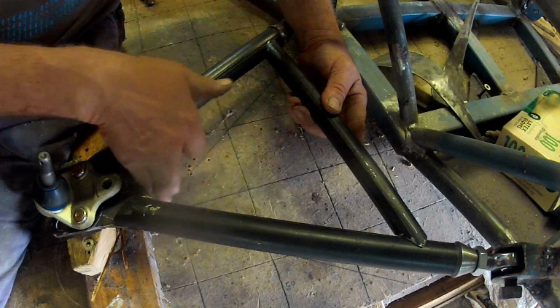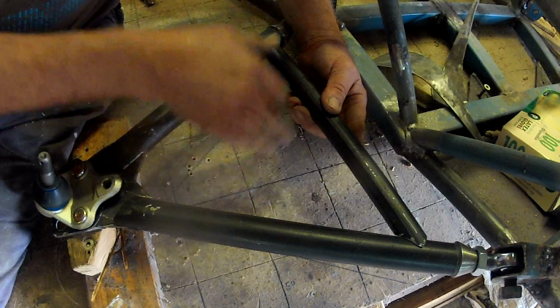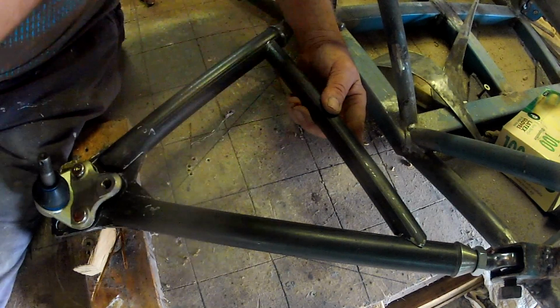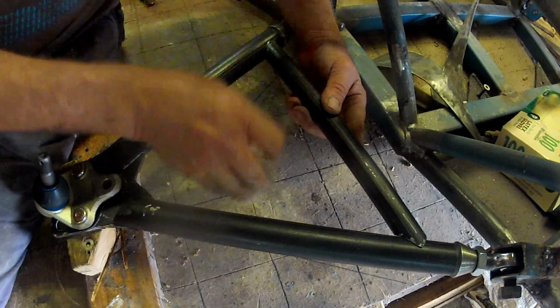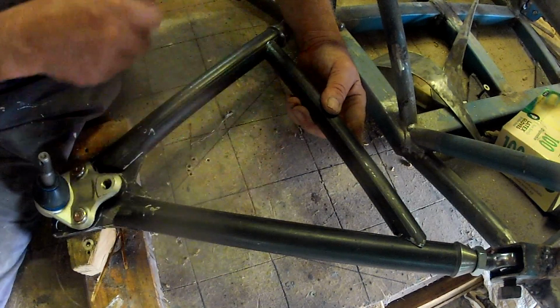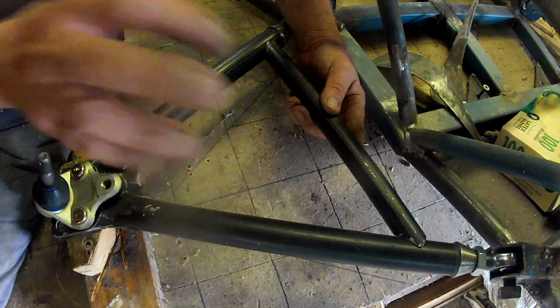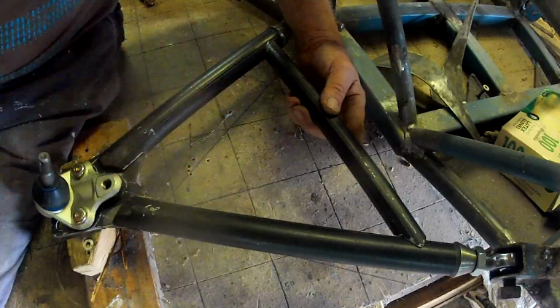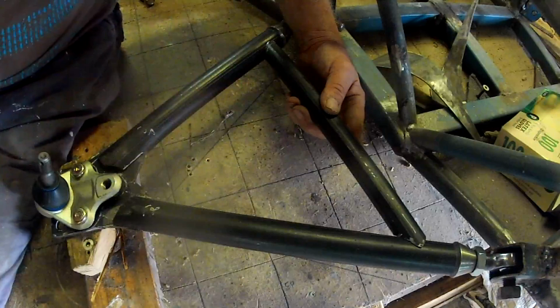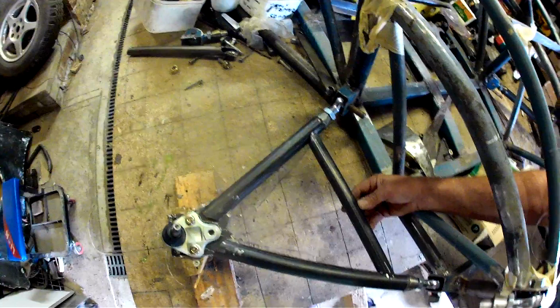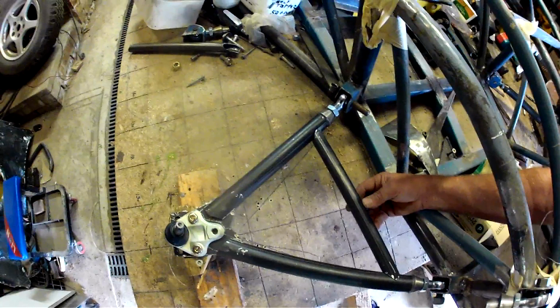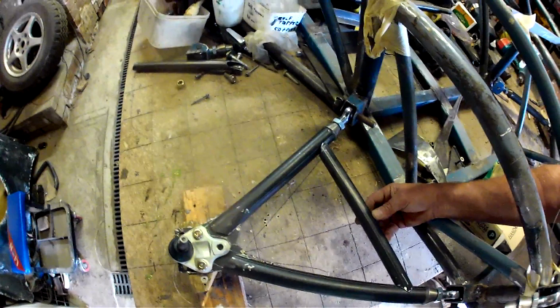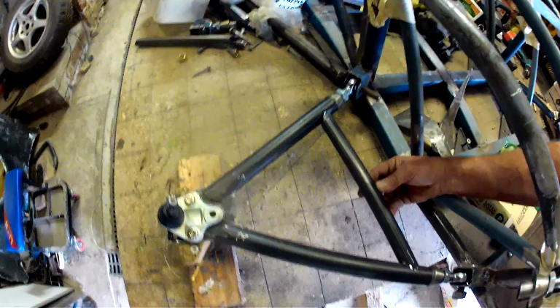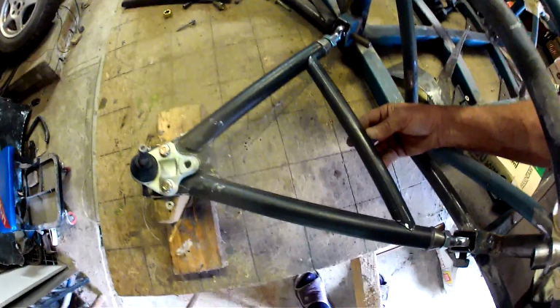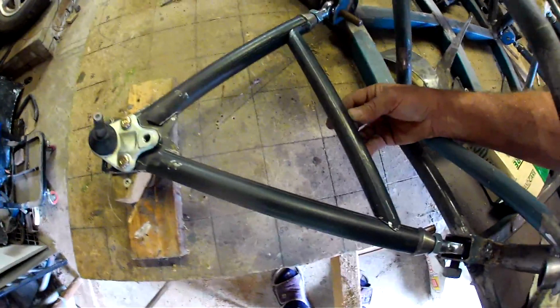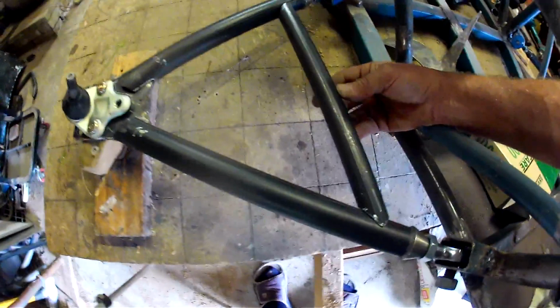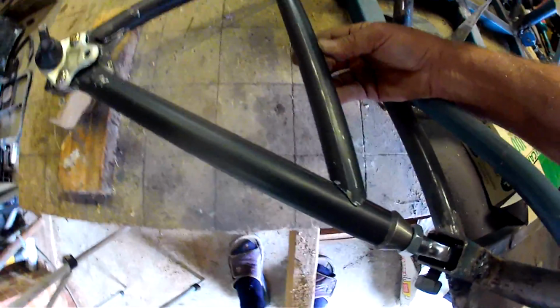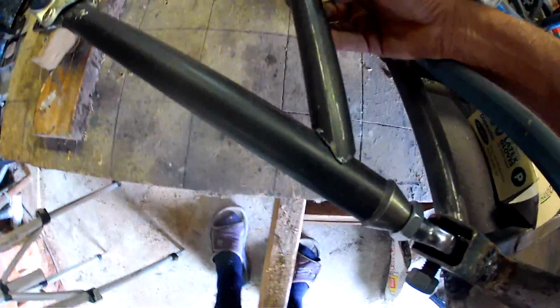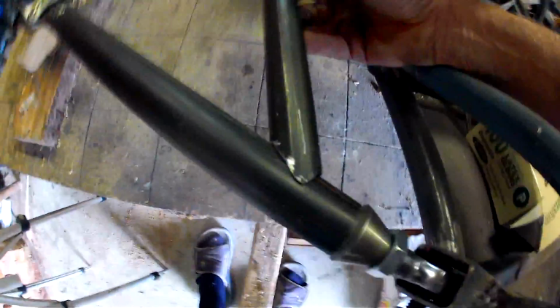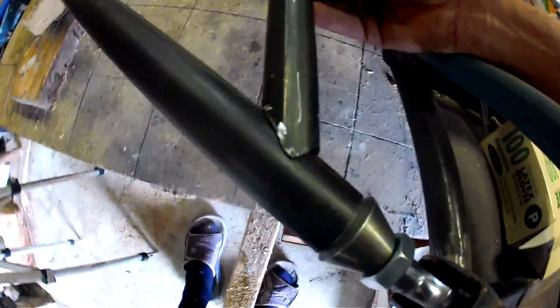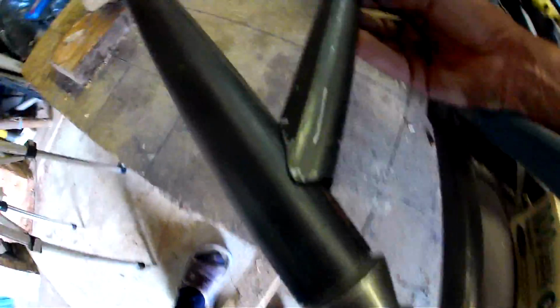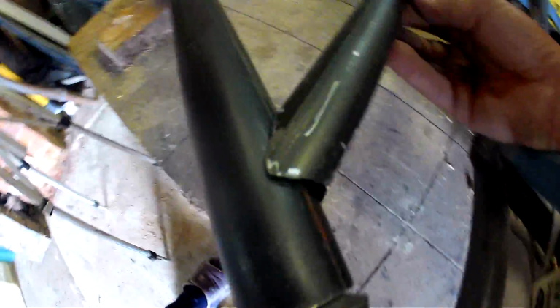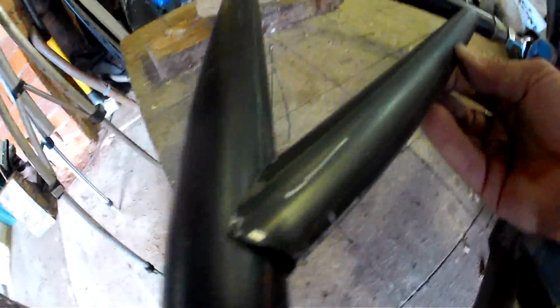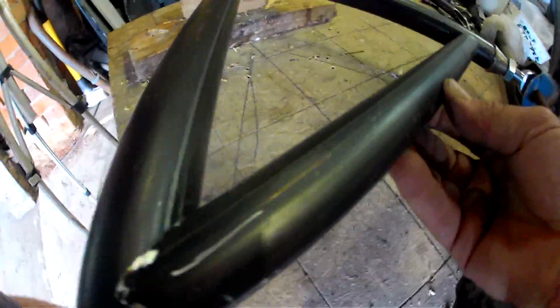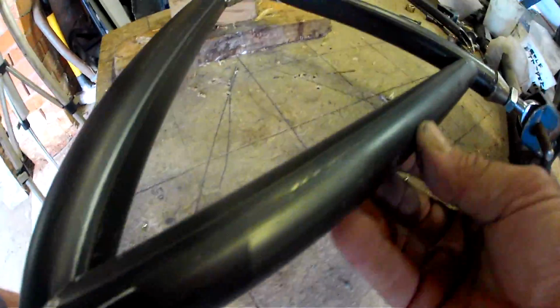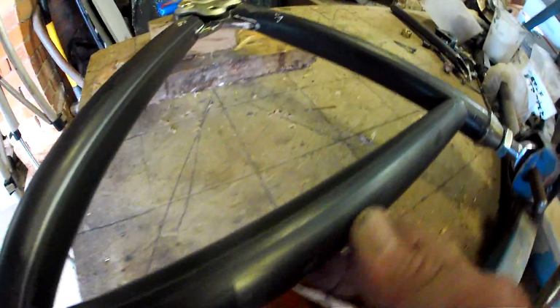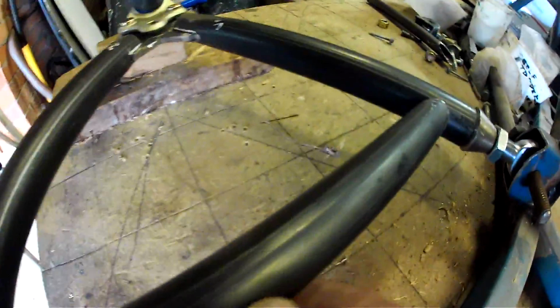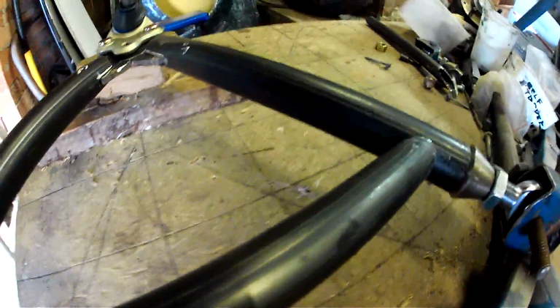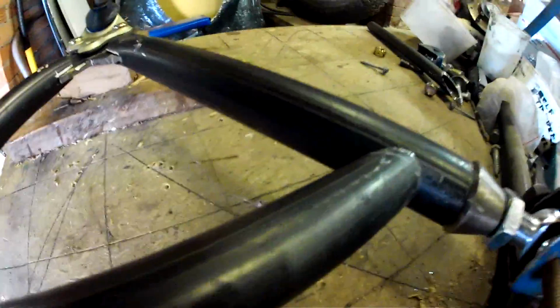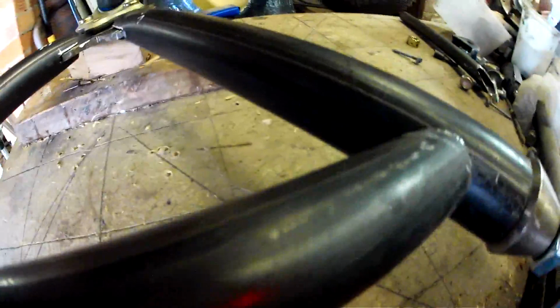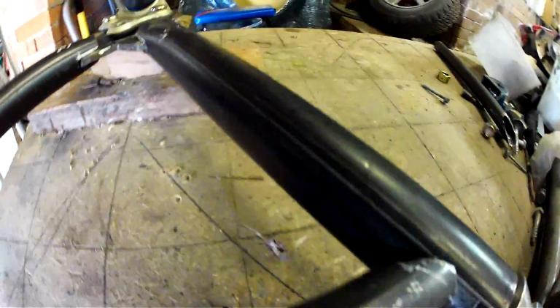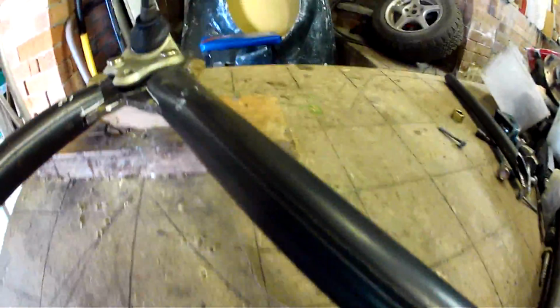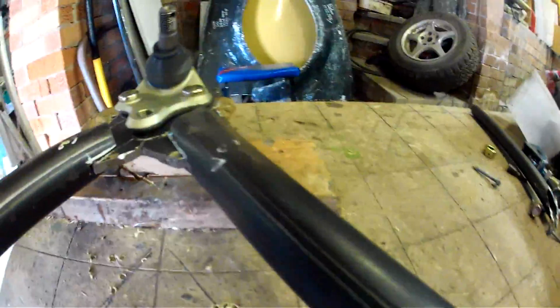There will be more steel going there to mount the shock onto, but that'll happen later on.